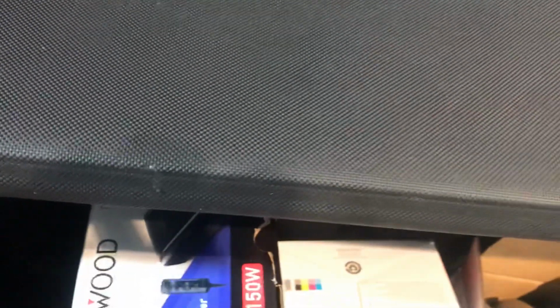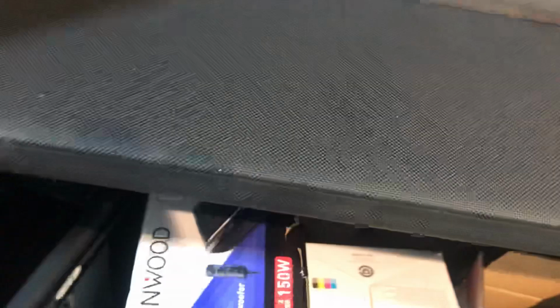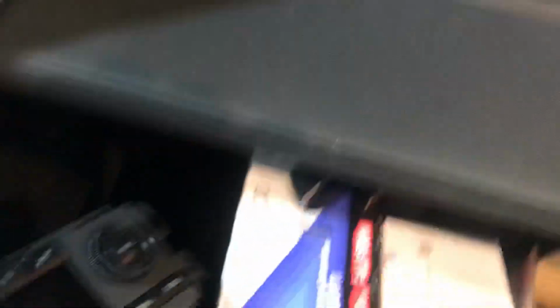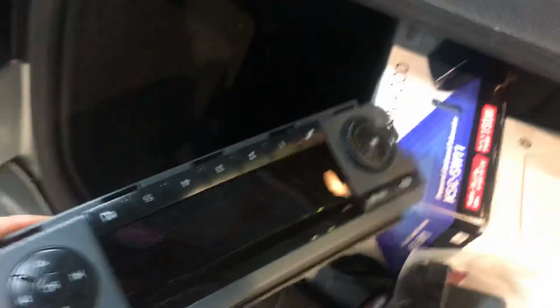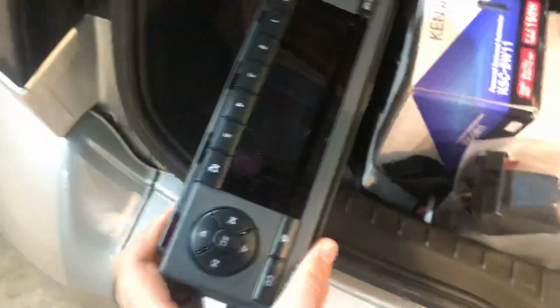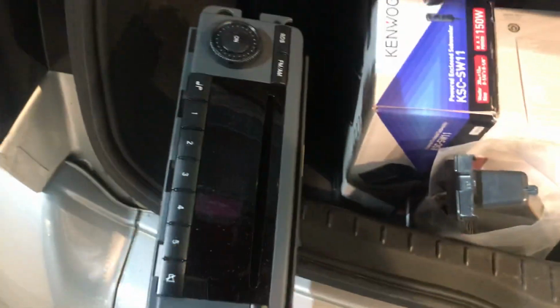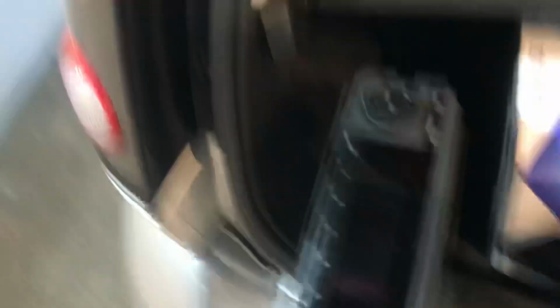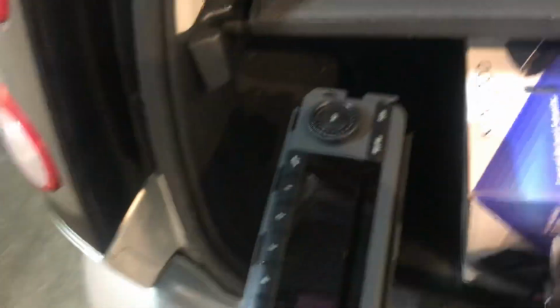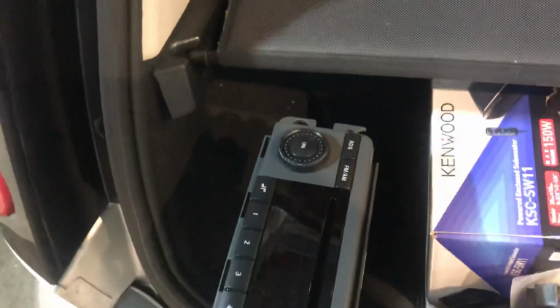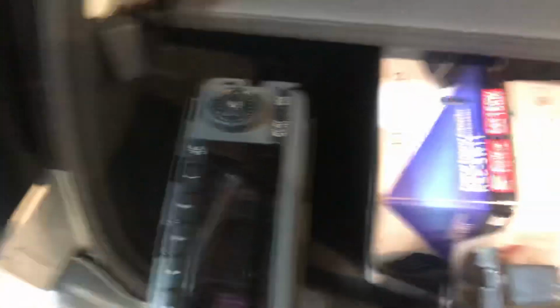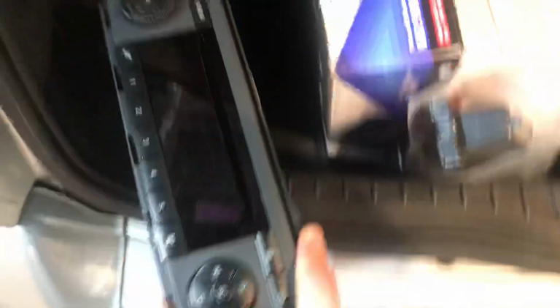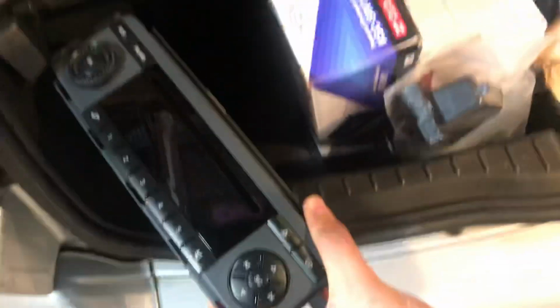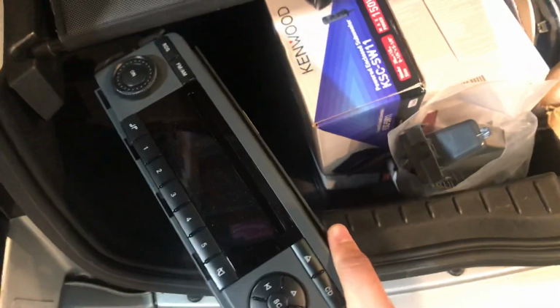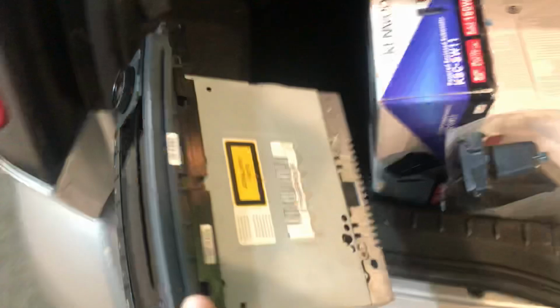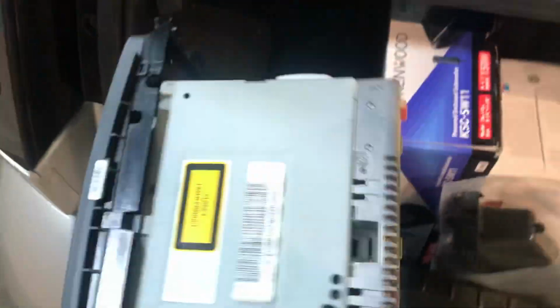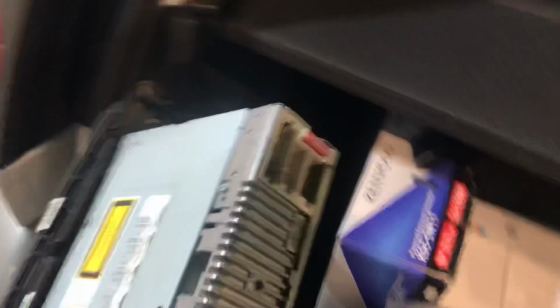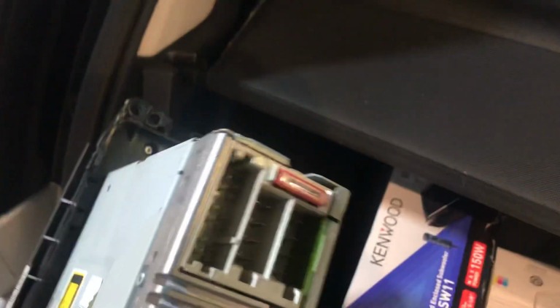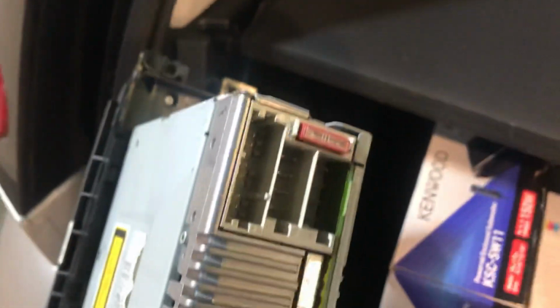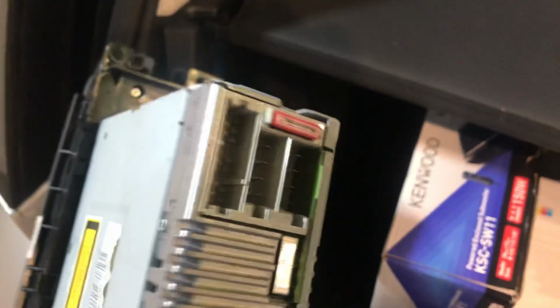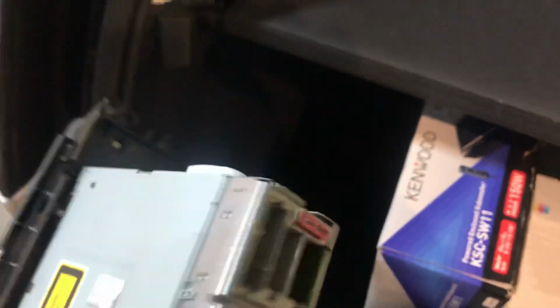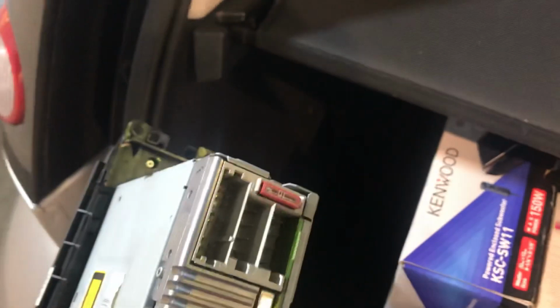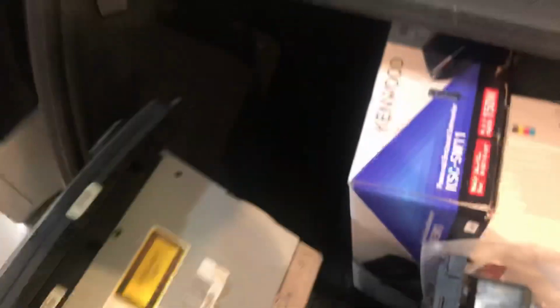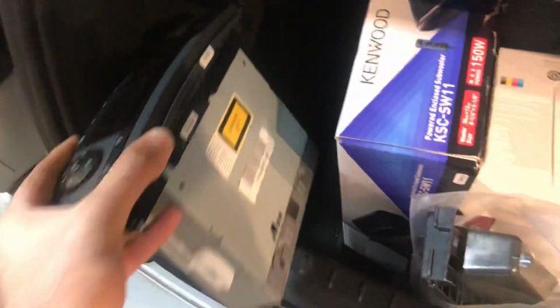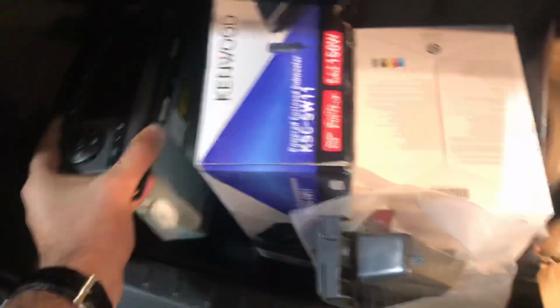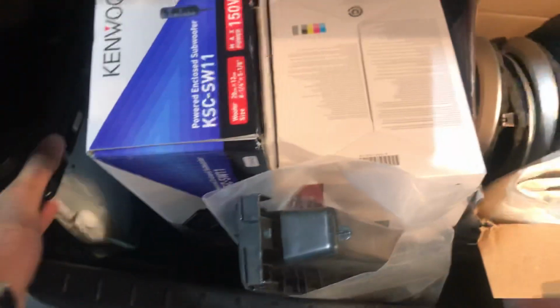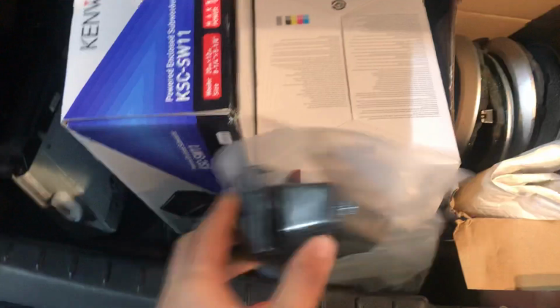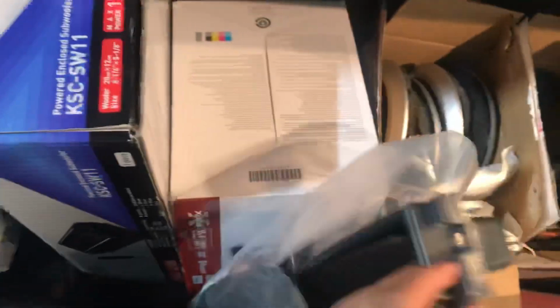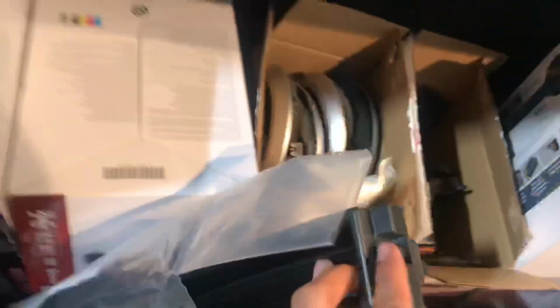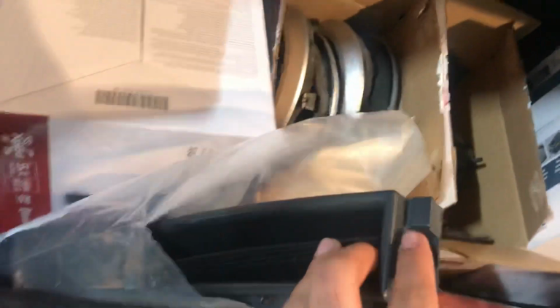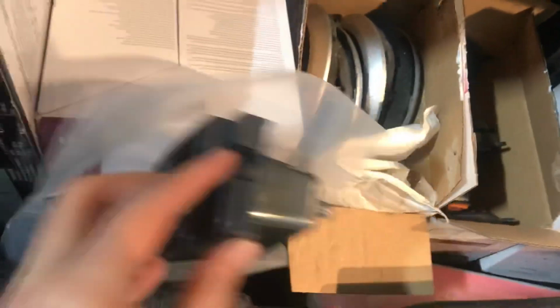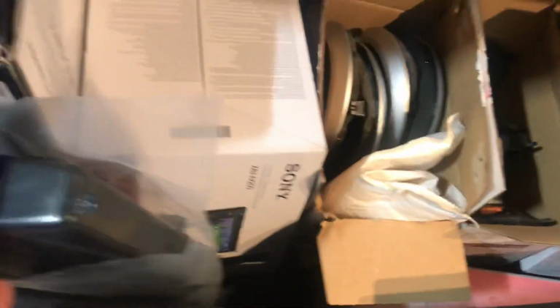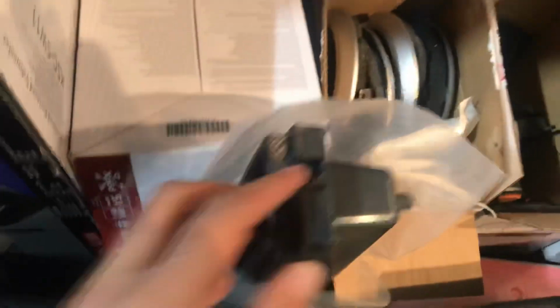I'd just like to show you the parts that we've removed, all of which are given back to the customer. This is the old radio, and that's the connector on the back, just for people's reference. You've also got the pocket that was underneath there.